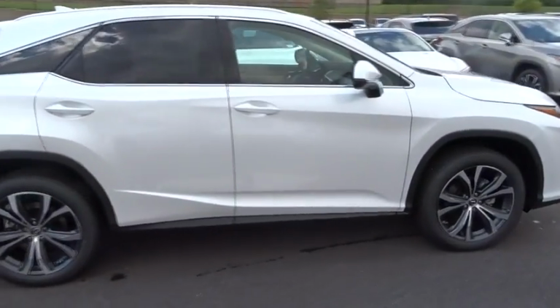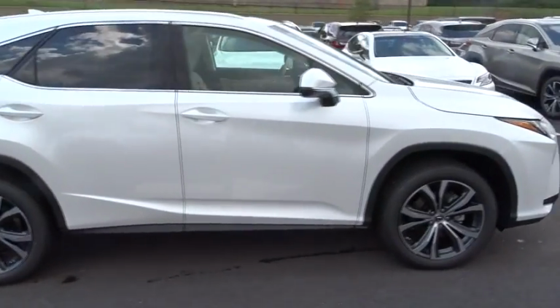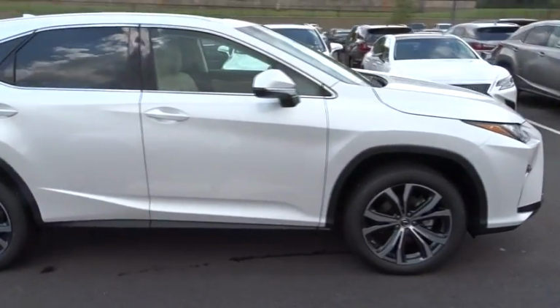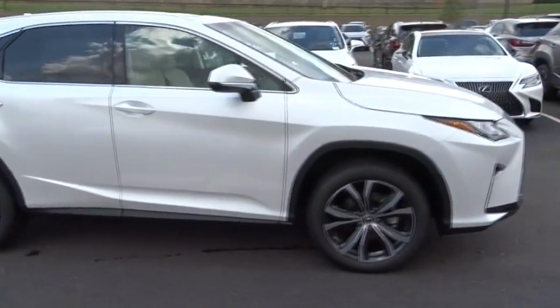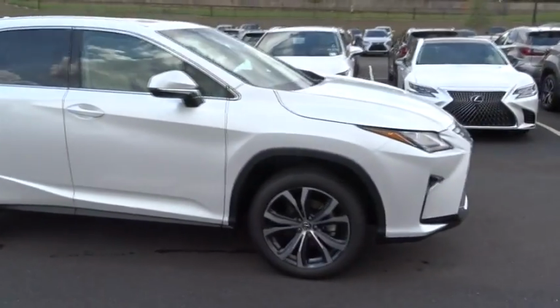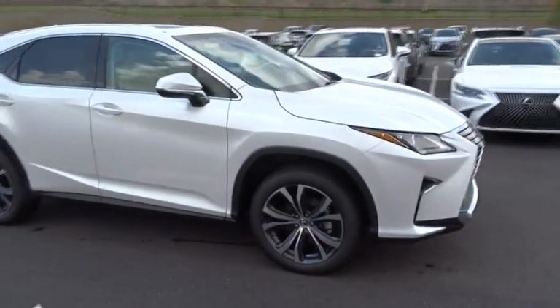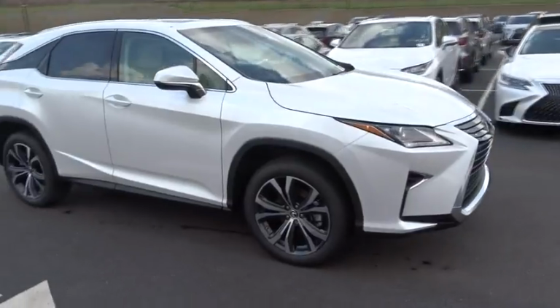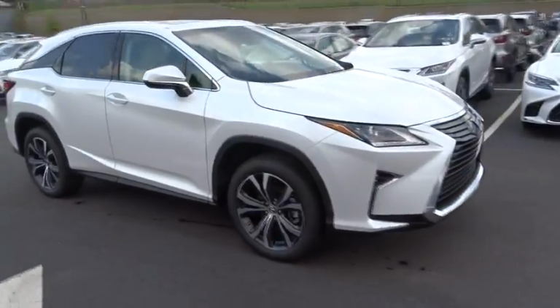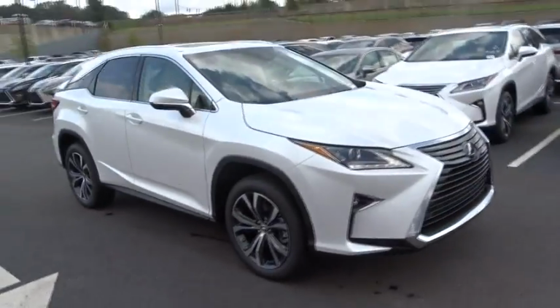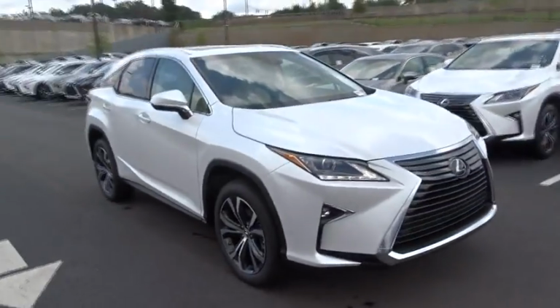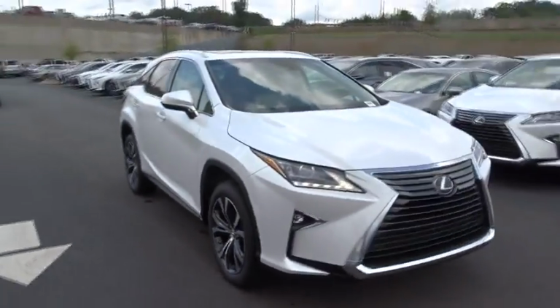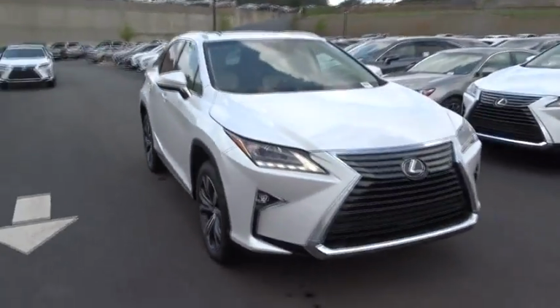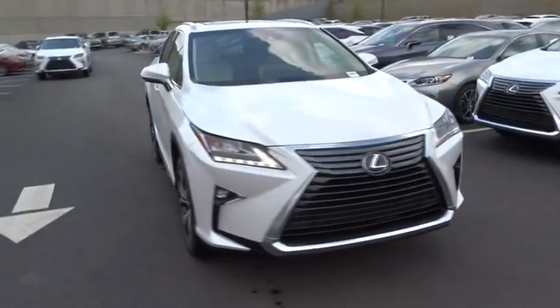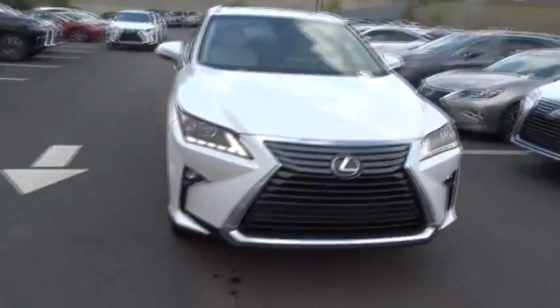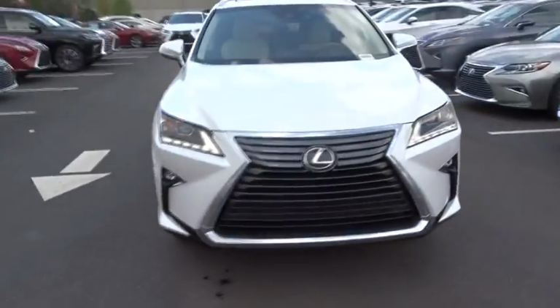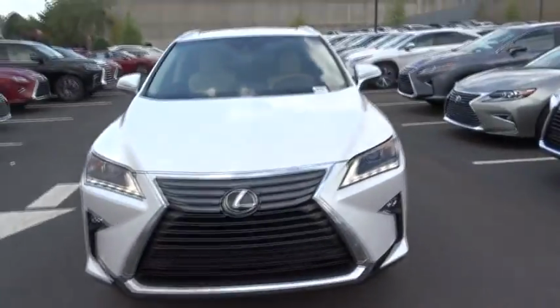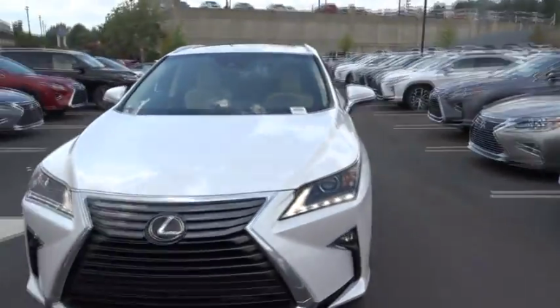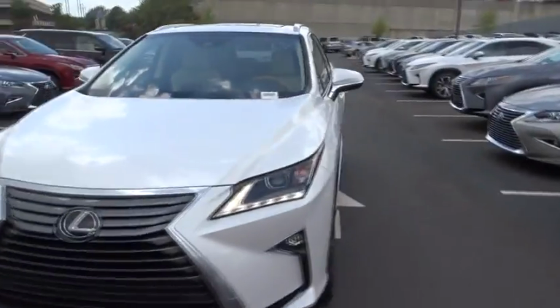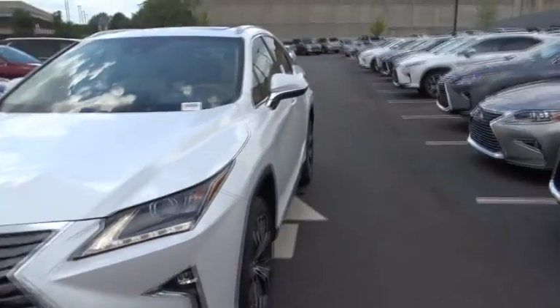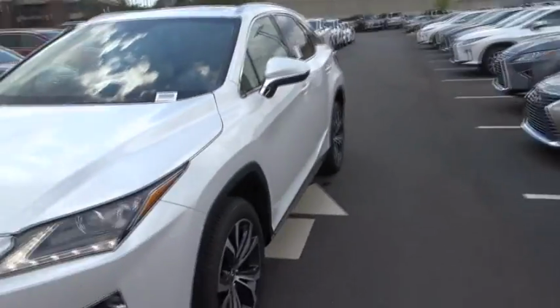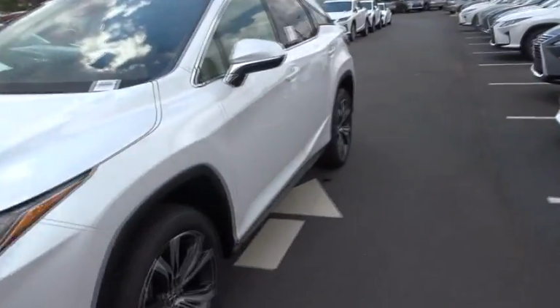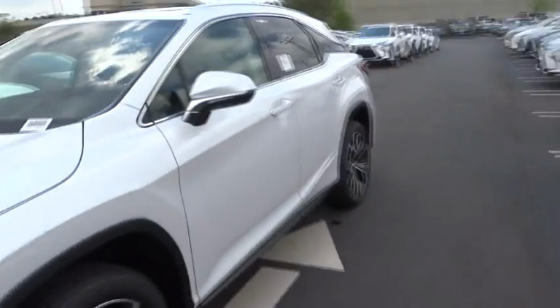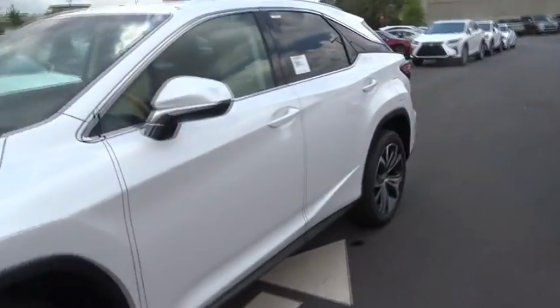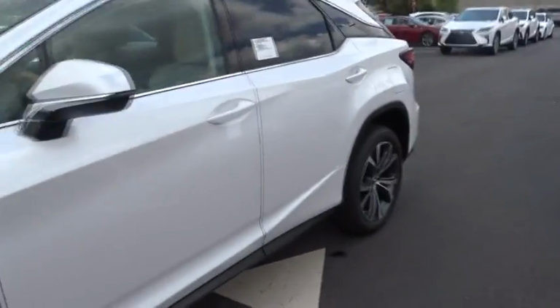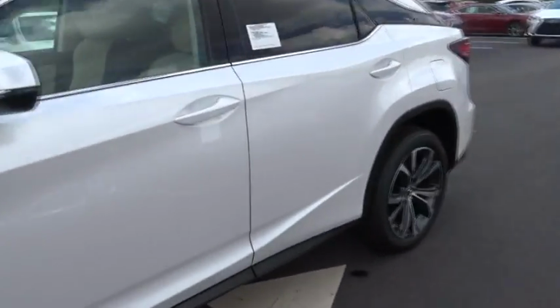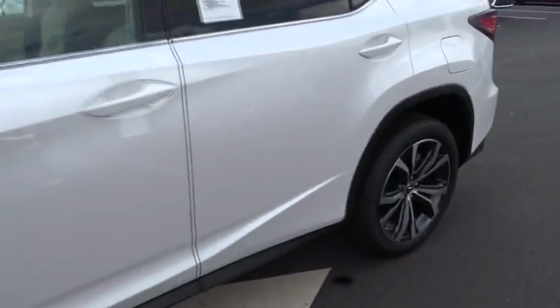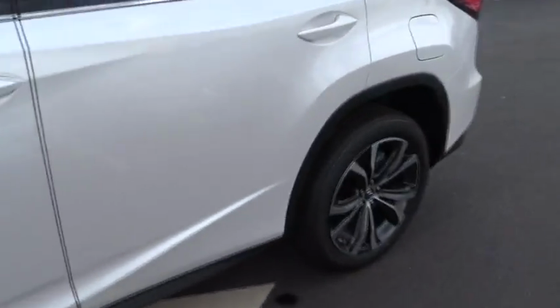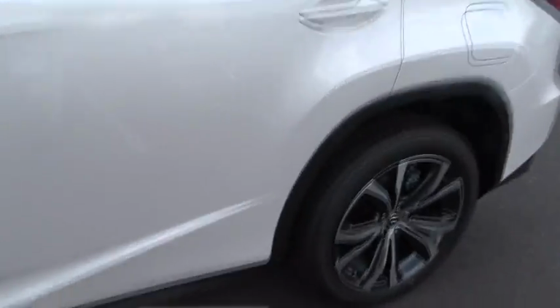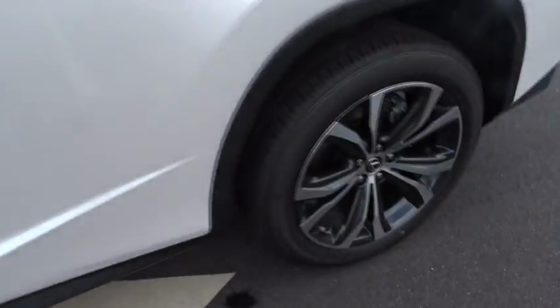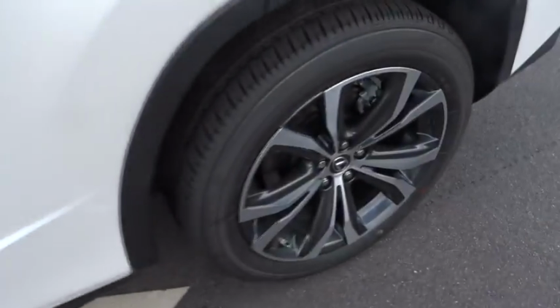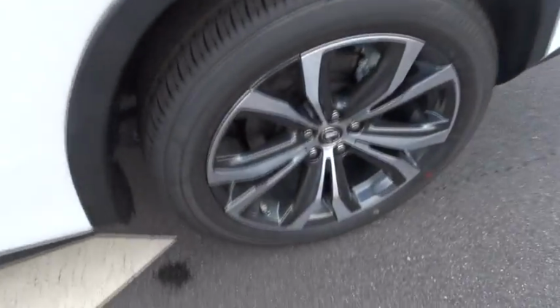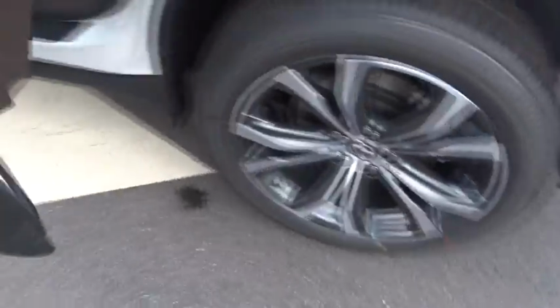Traction control, backup camera, keyless entry, power passenger seat, anti-lock braking system, power liftgate, steering wheel audio controls, stability control, lane departure warning, leather wrapped steering wheel, Bluetooth.